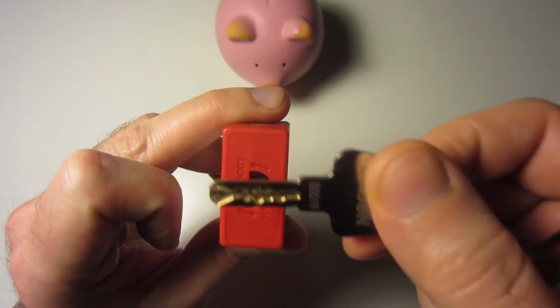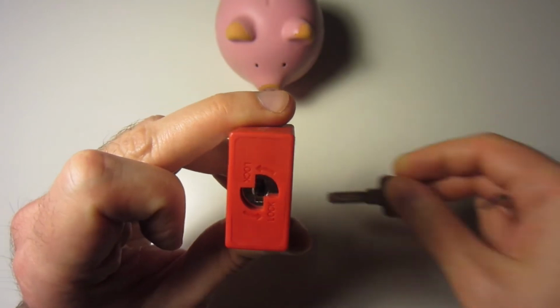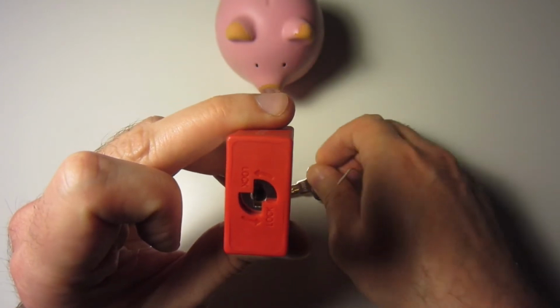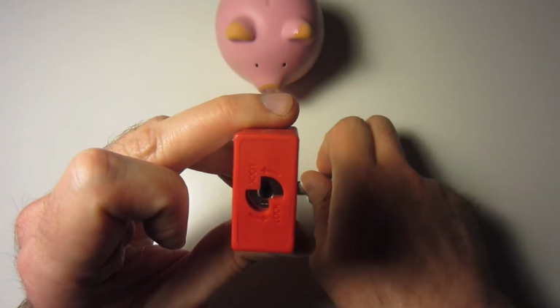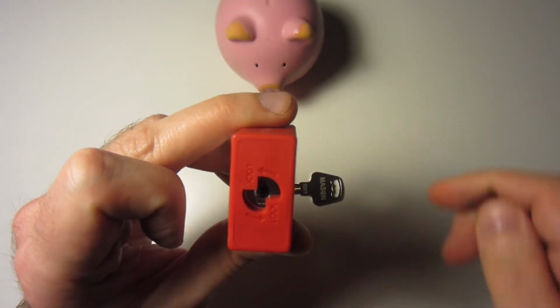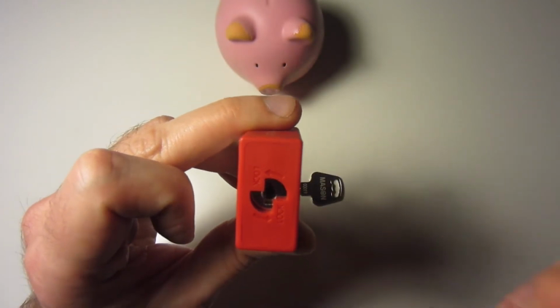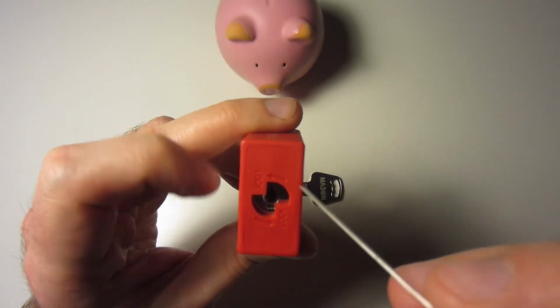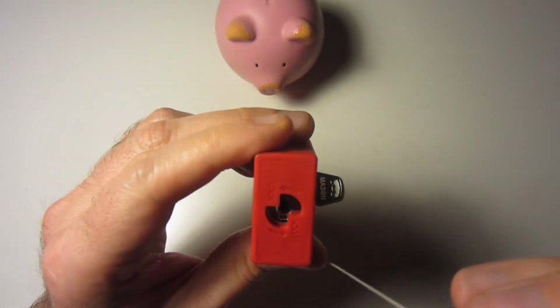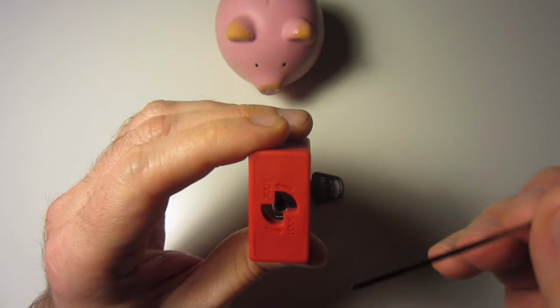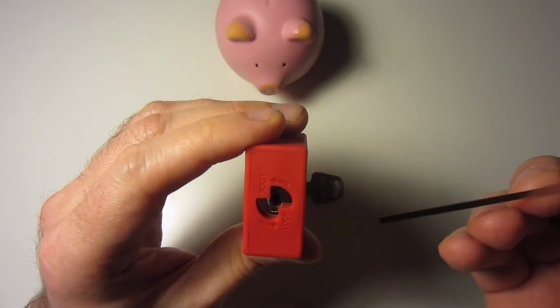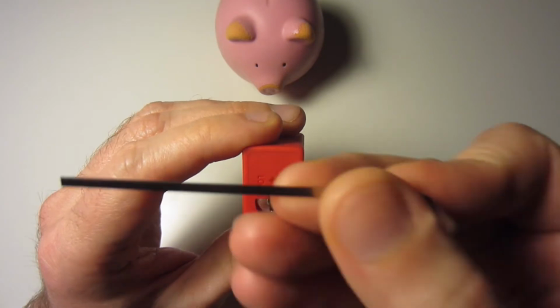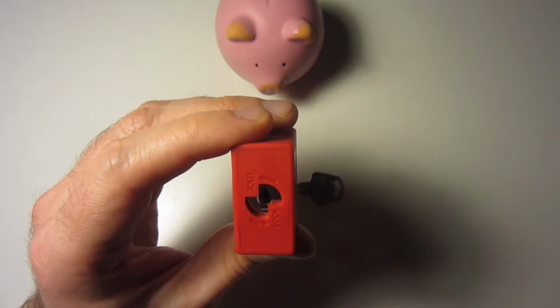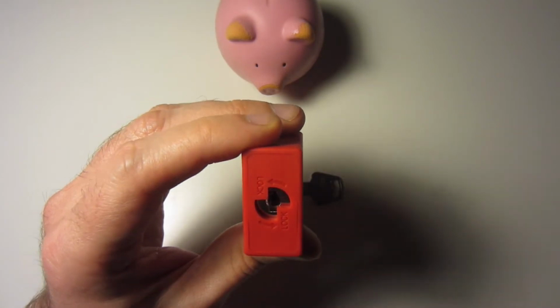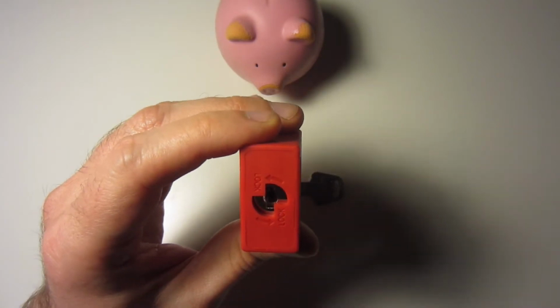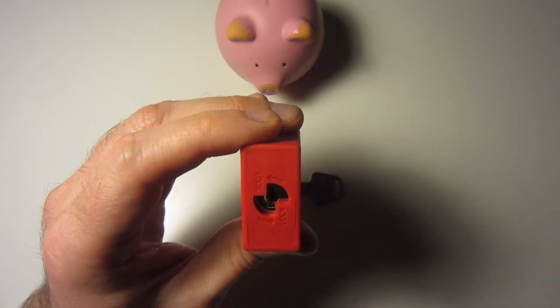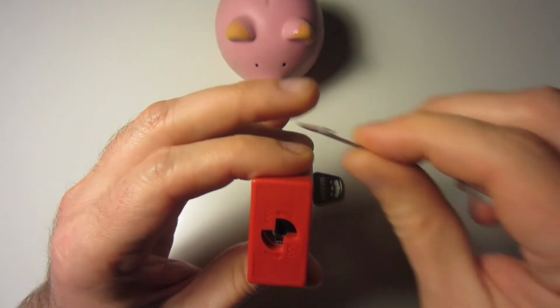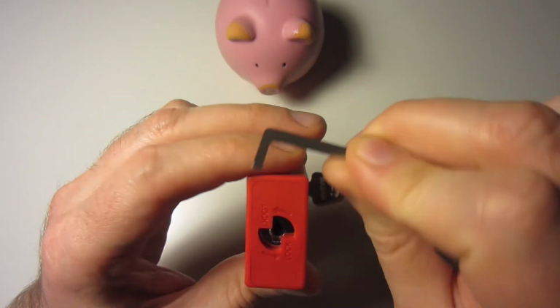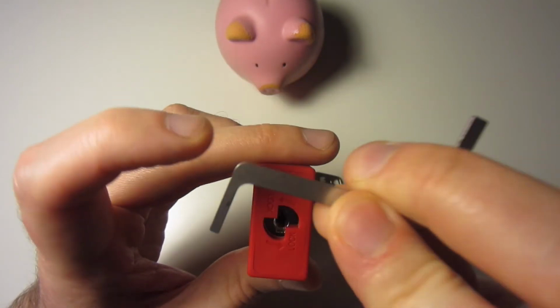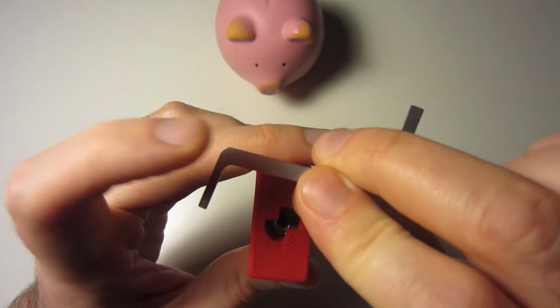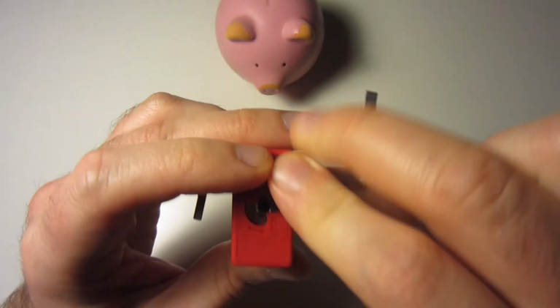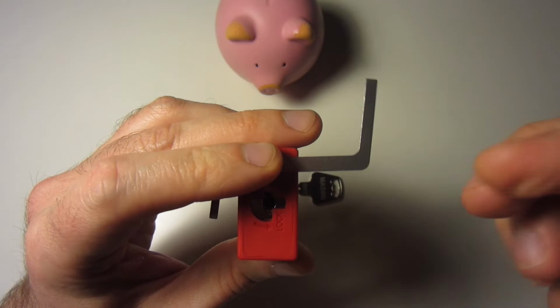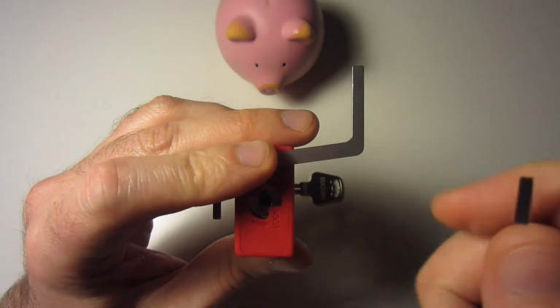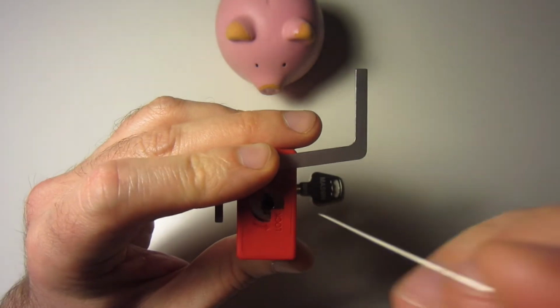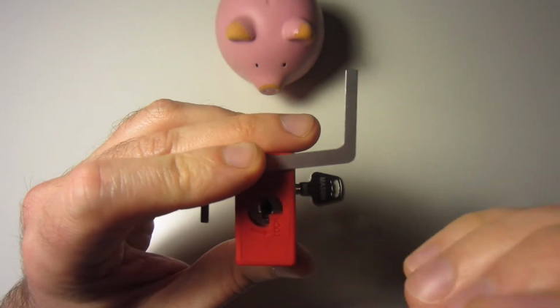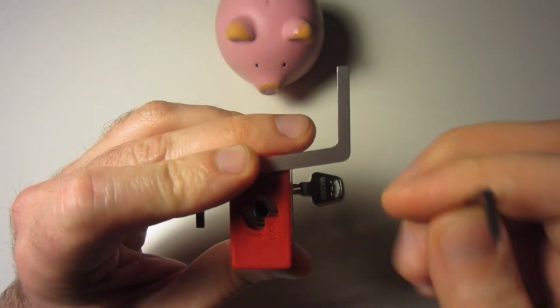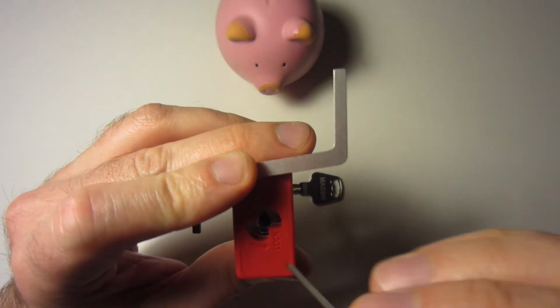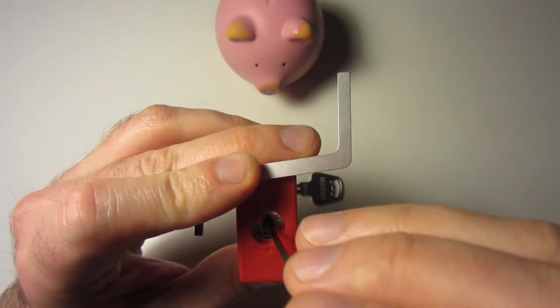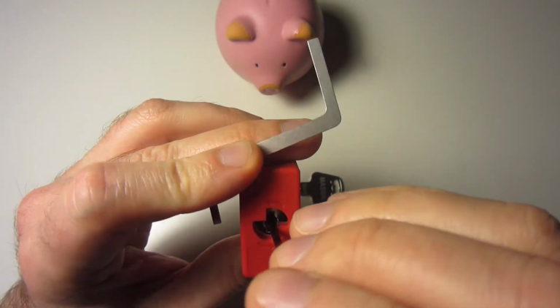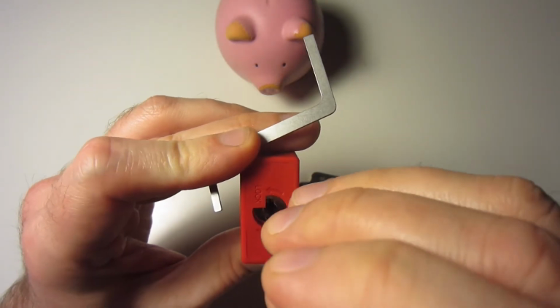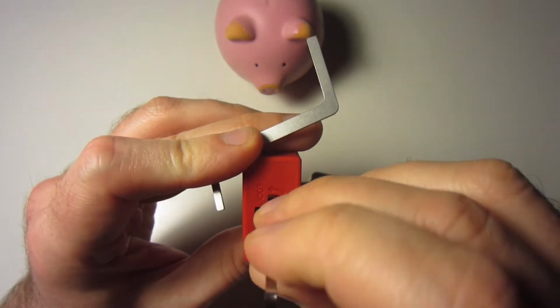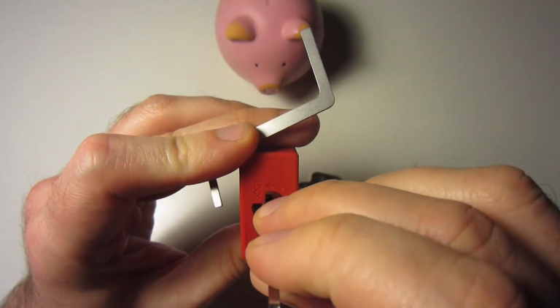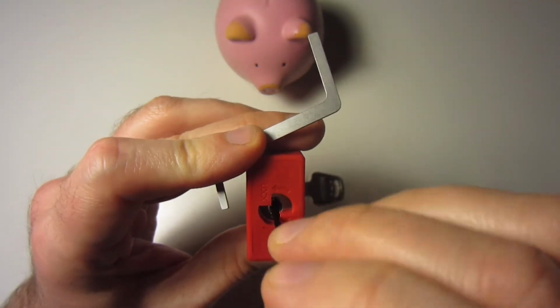This one I actually have to pick some of the pins one at a time, and I'm going to be using two tensioners — one to actually tension the lock and the other one to hold the bottom of the wafers down.